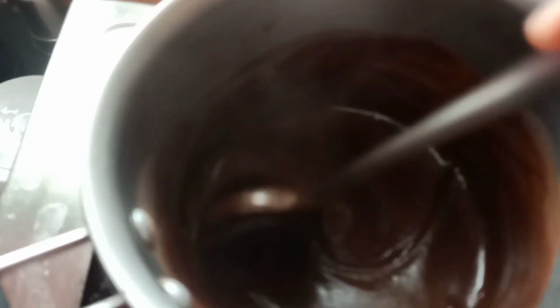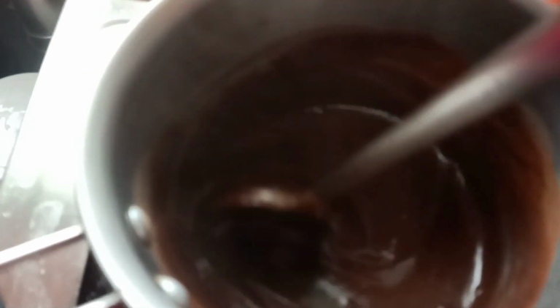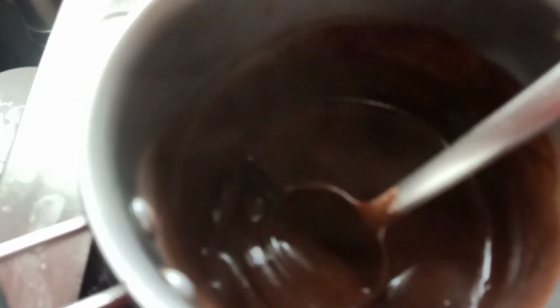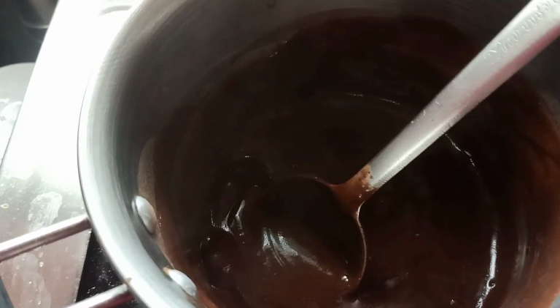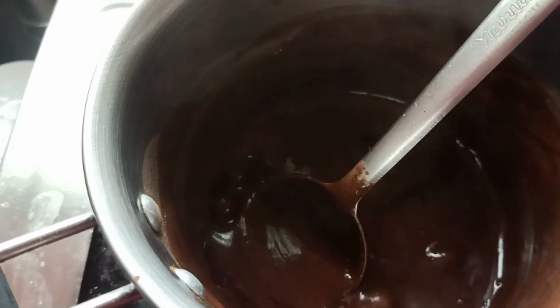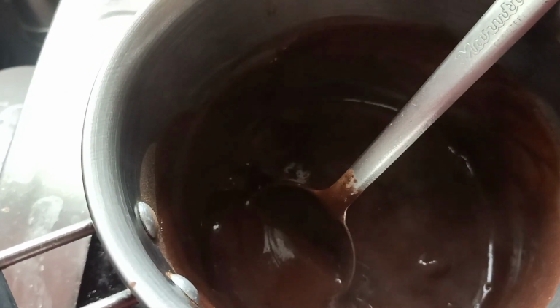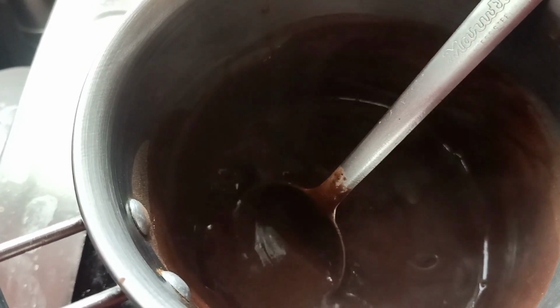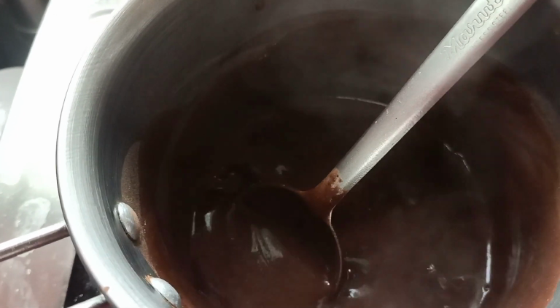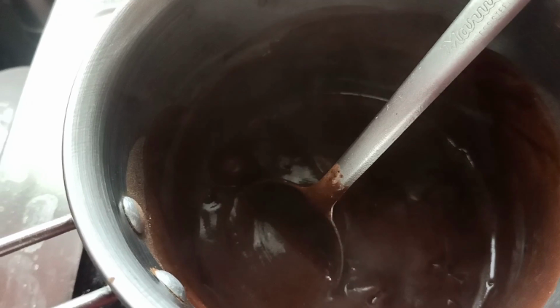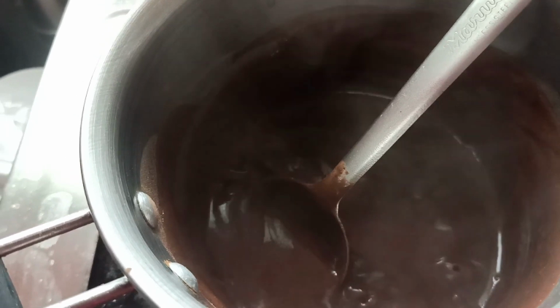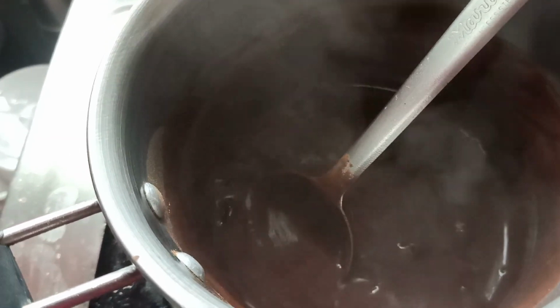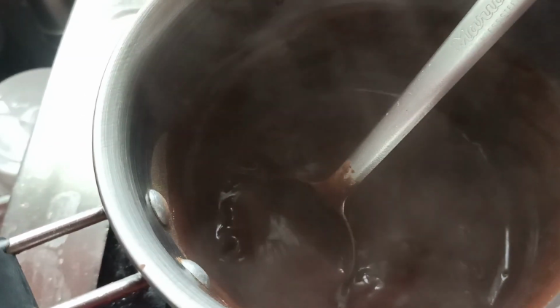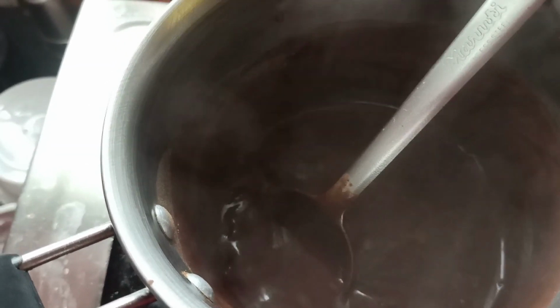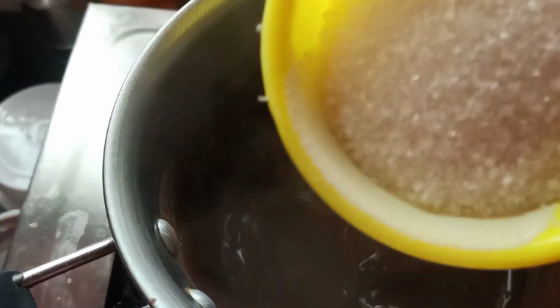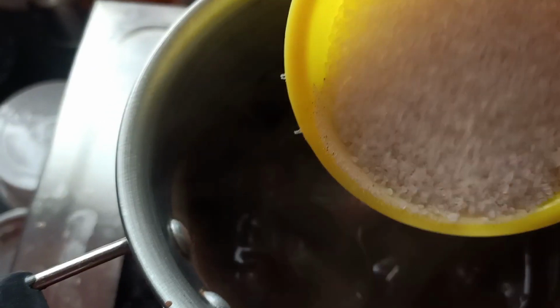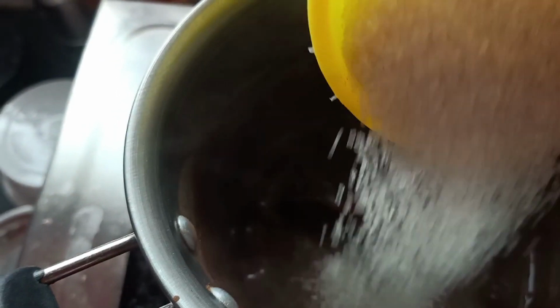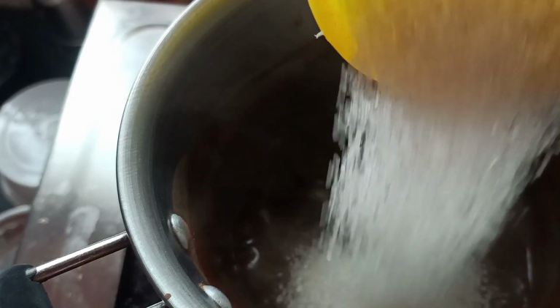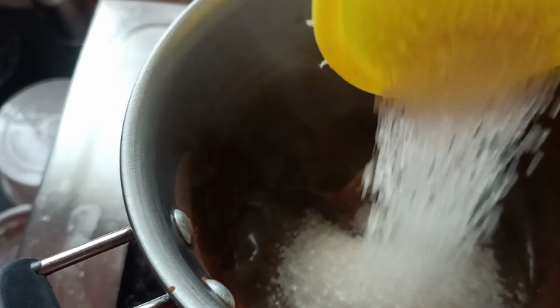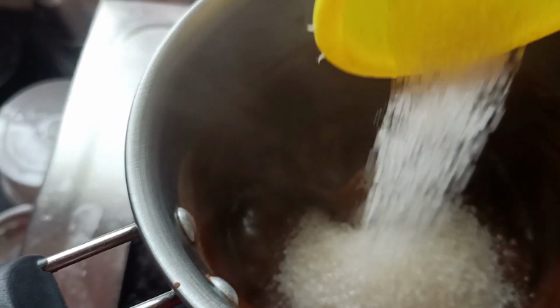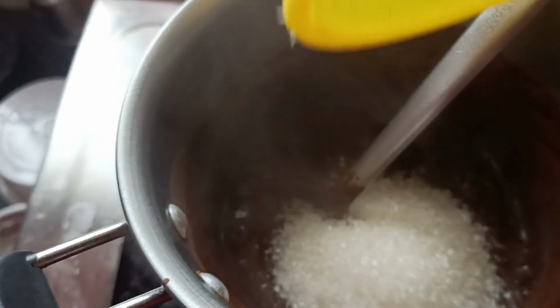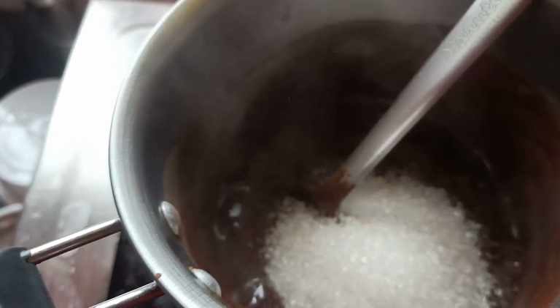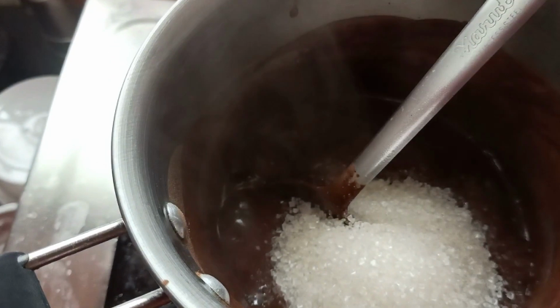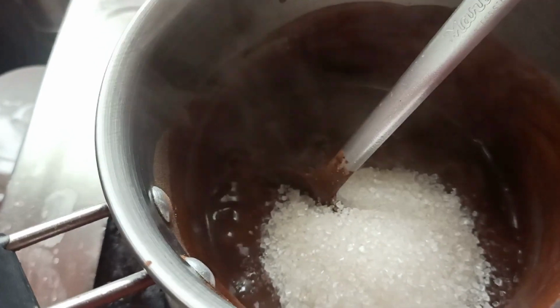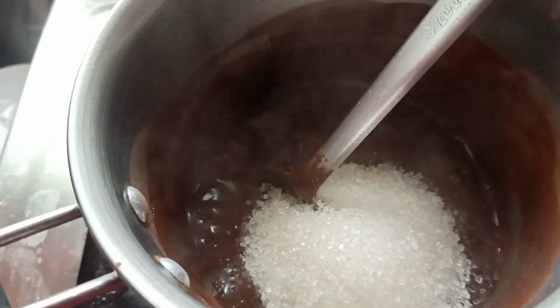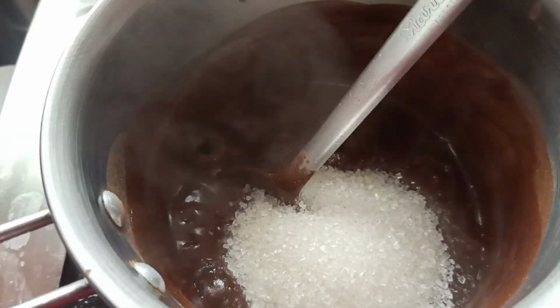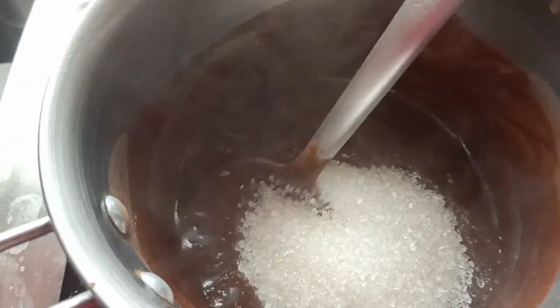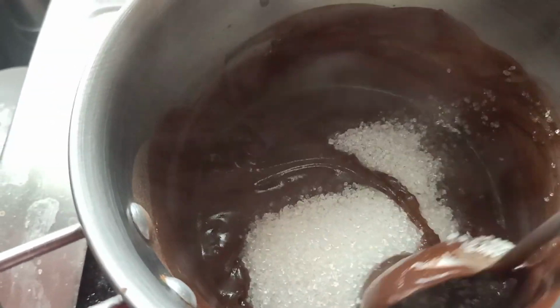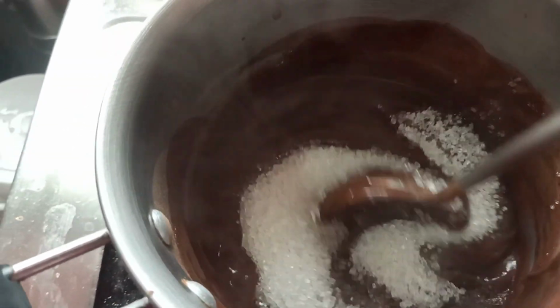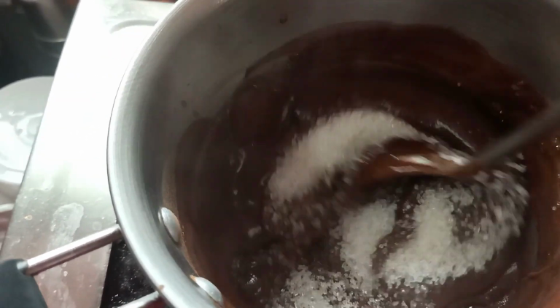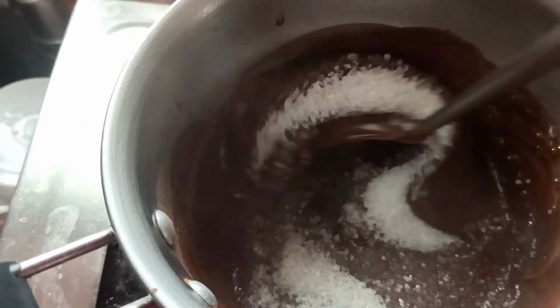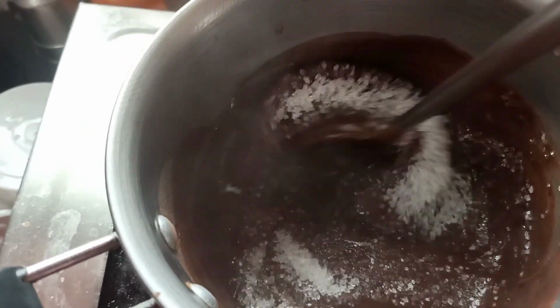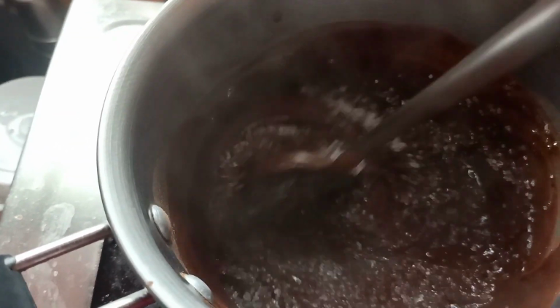Here we can add the milk. You can make the milk.